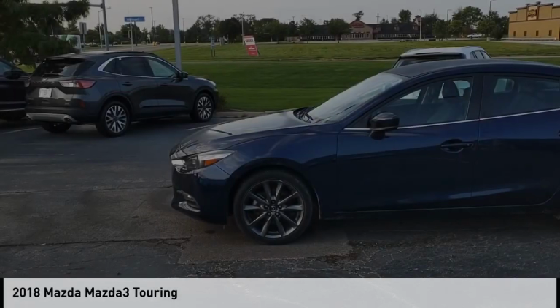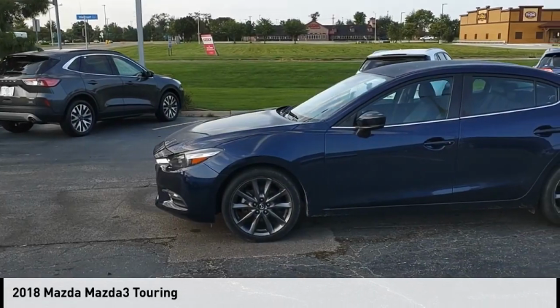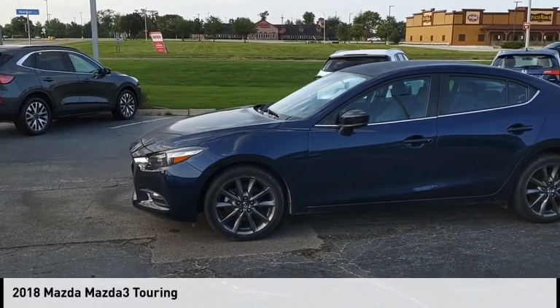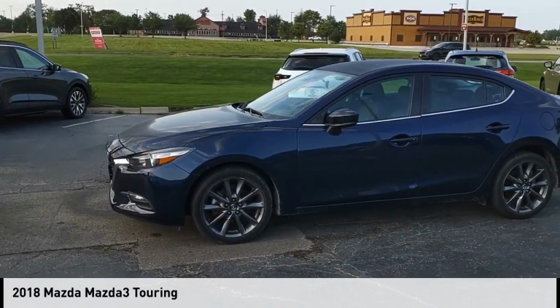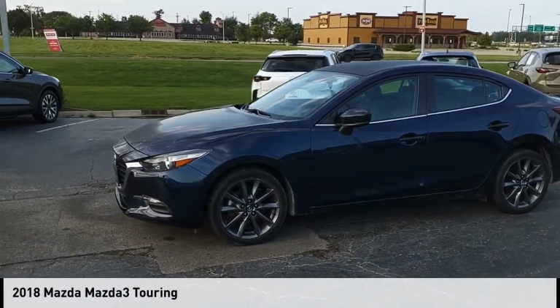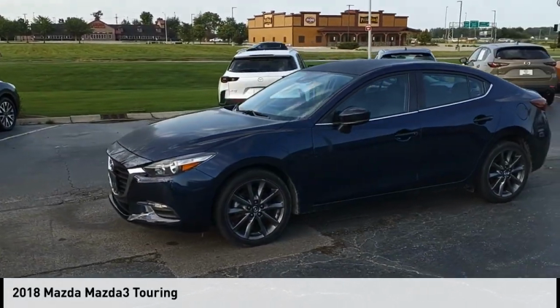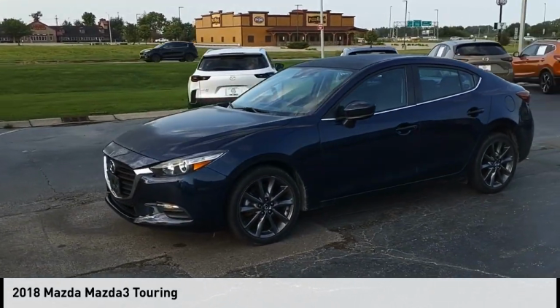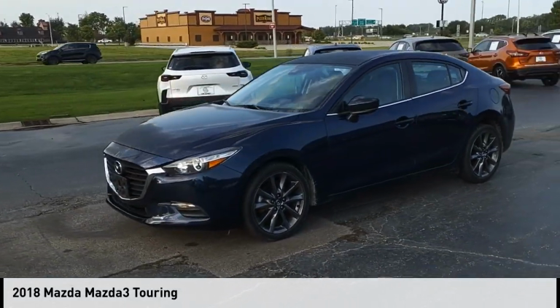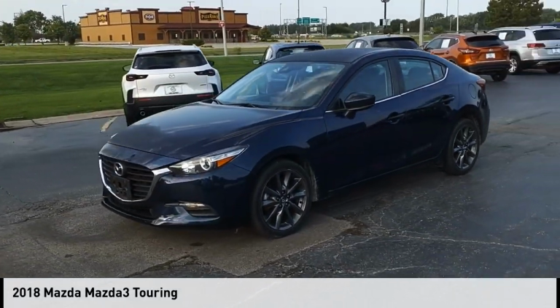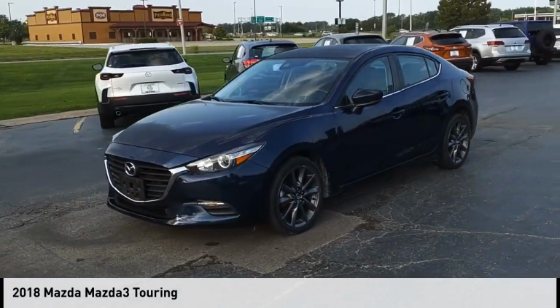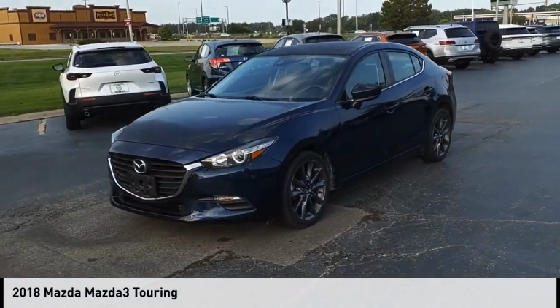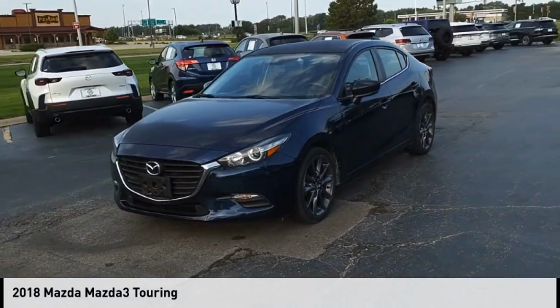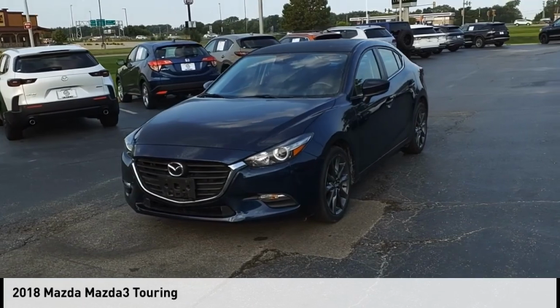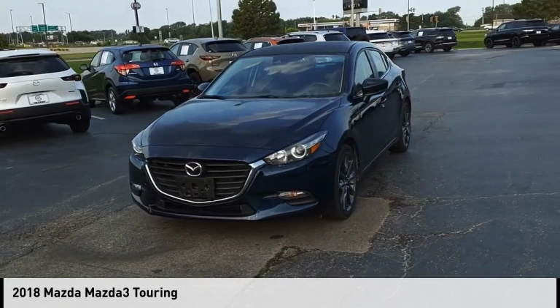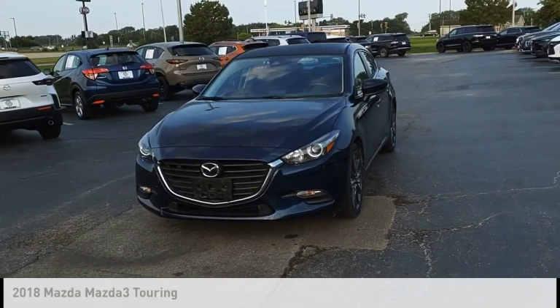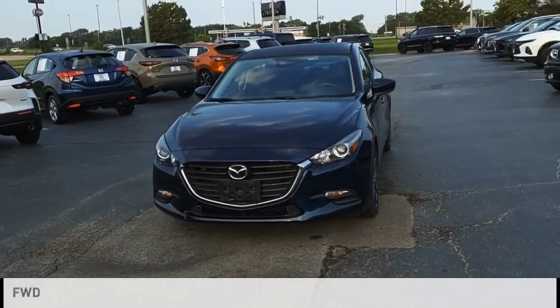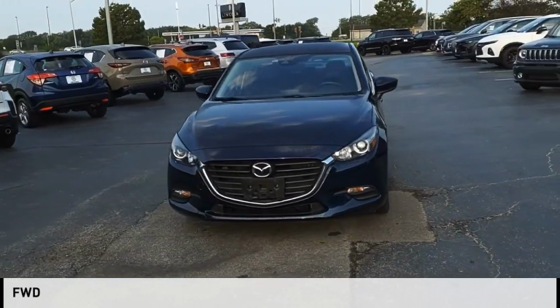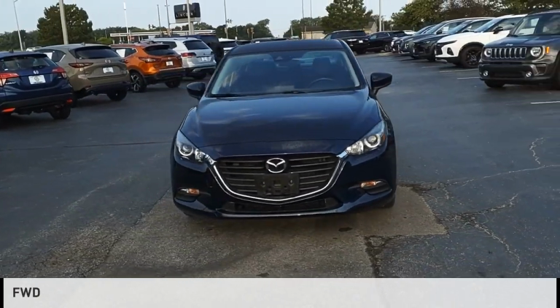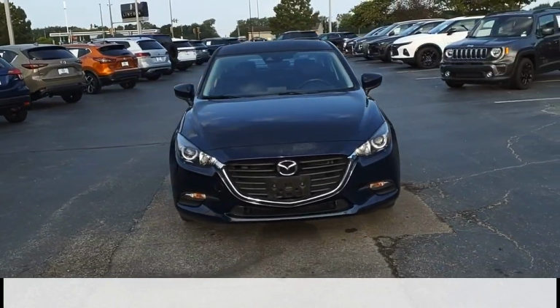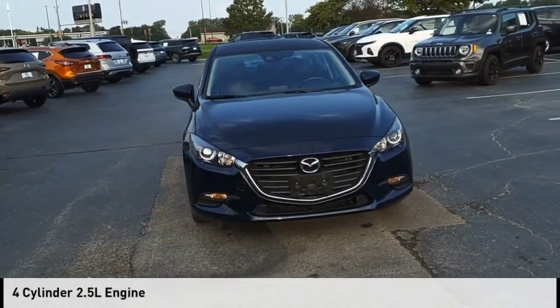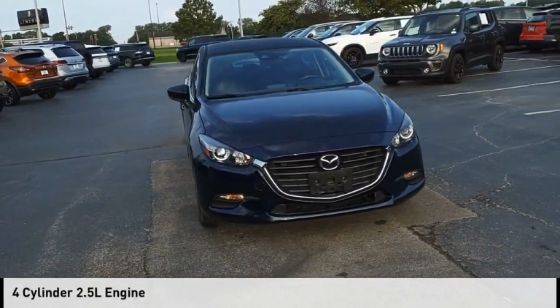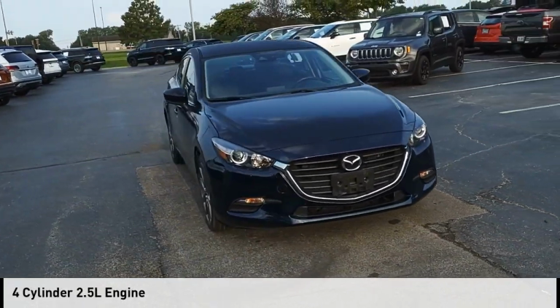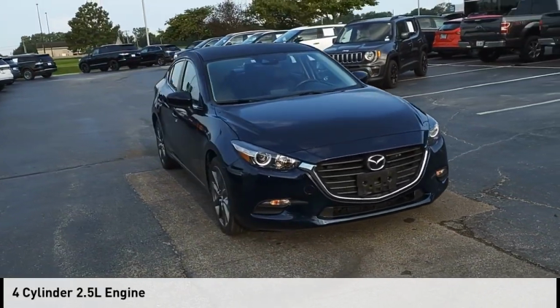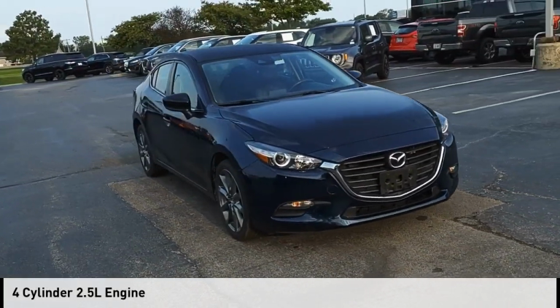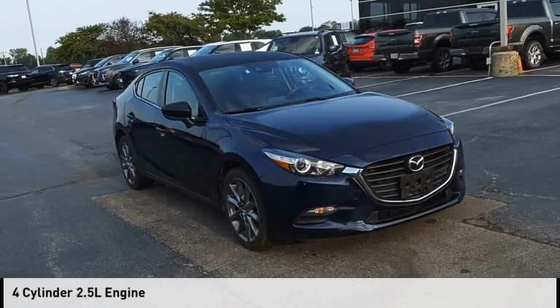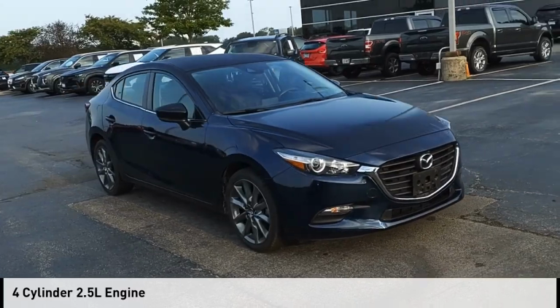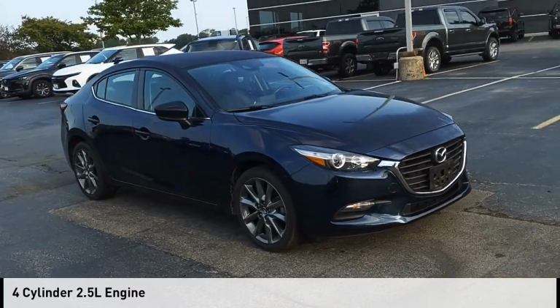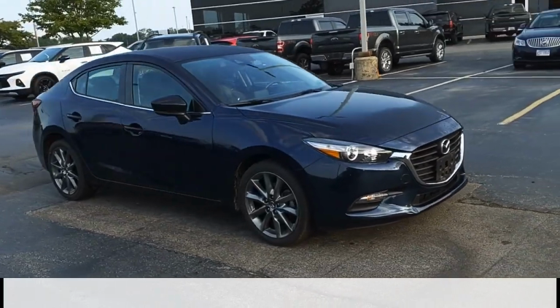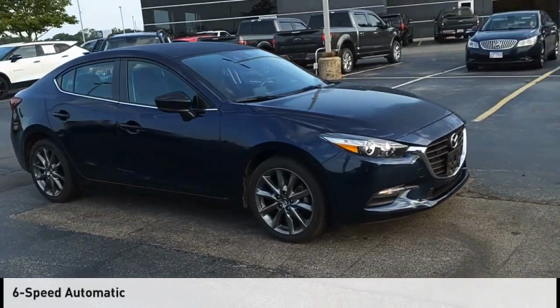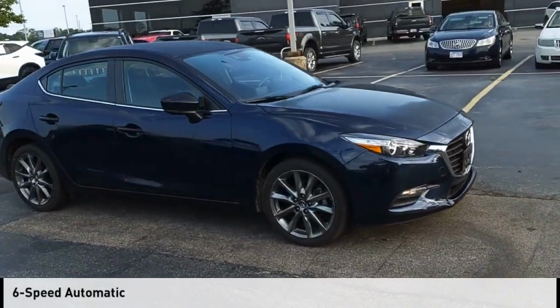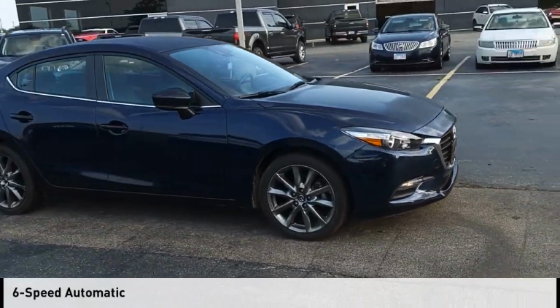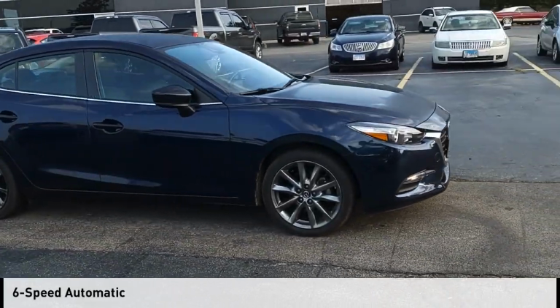We are pleased to show you the 2018 Mazda 3. This vehicle is powered by a front-wheel drive, 4-cylinder, 2.5-liter engine, and comes with a 6-speed automatic transmission.